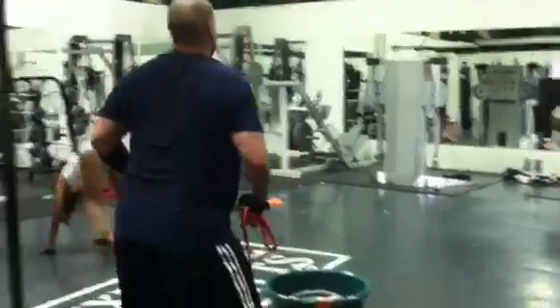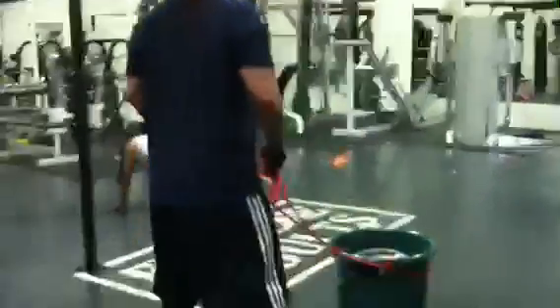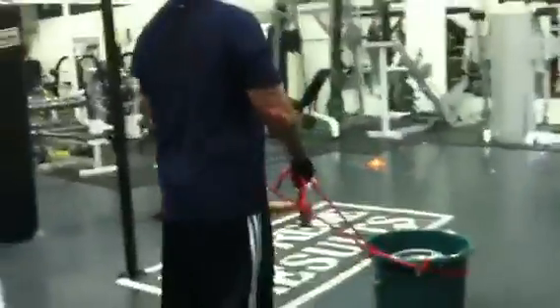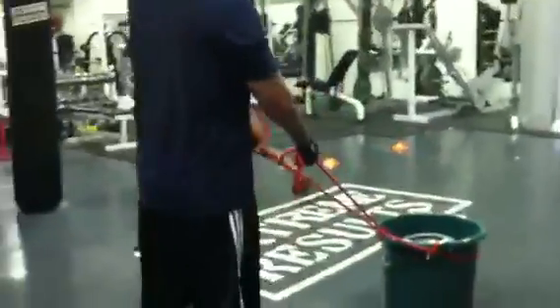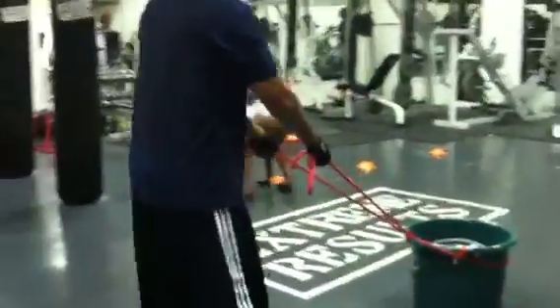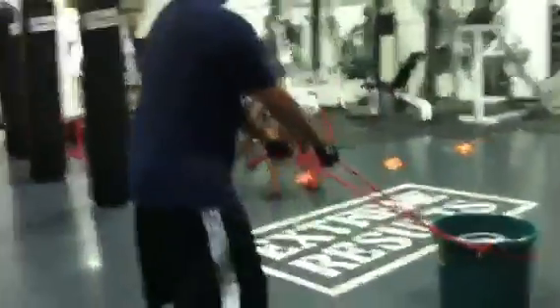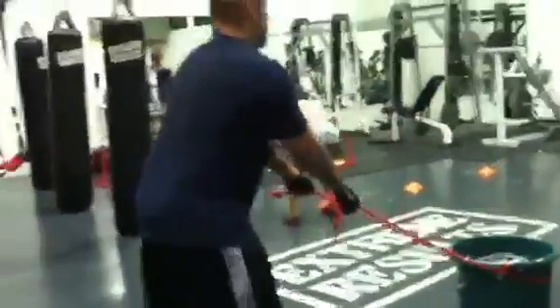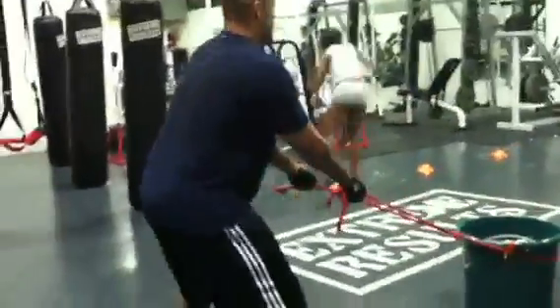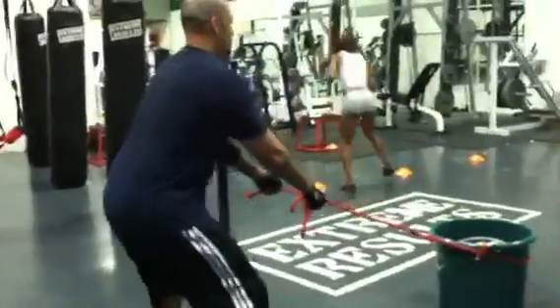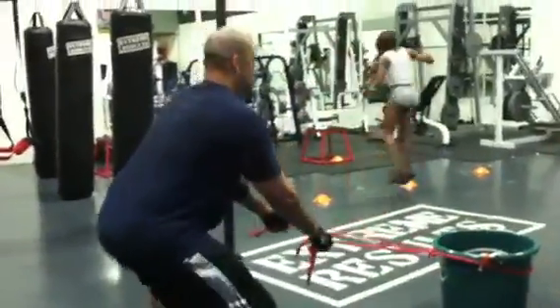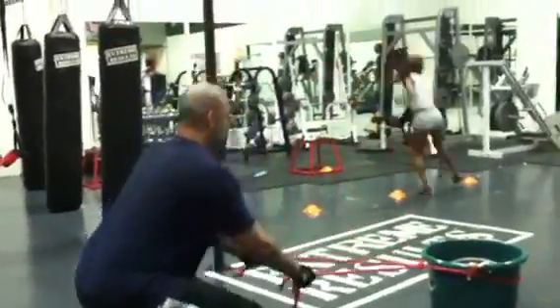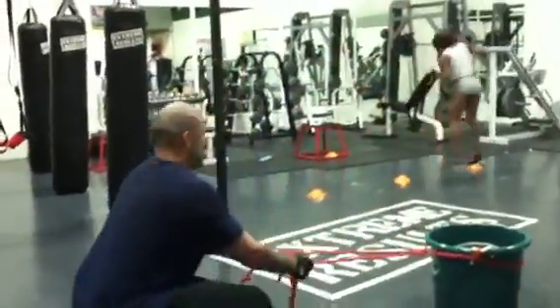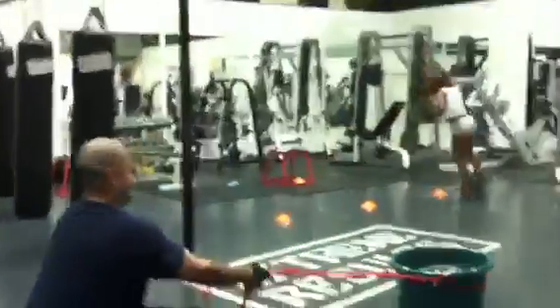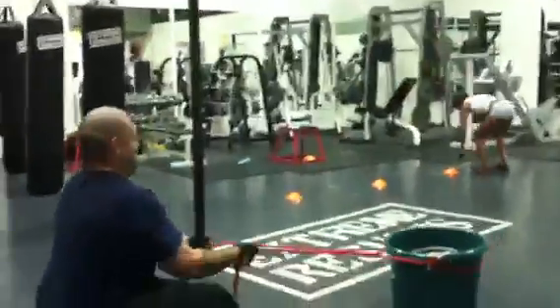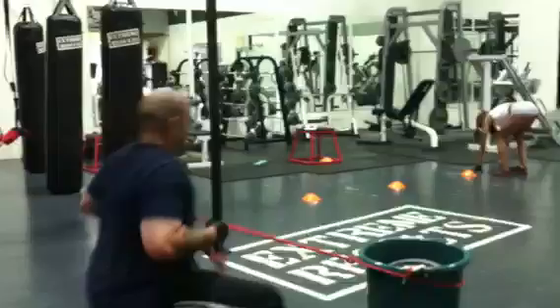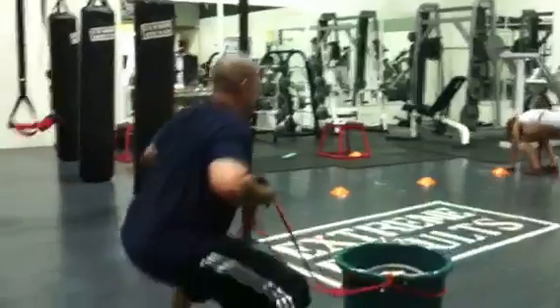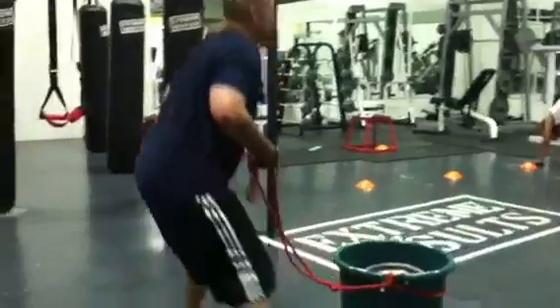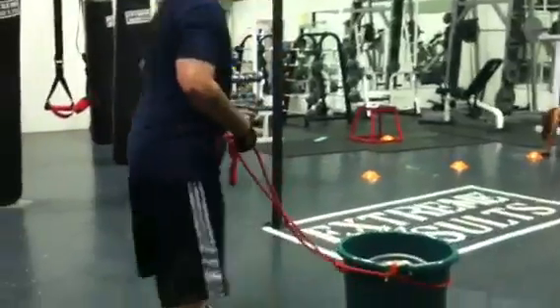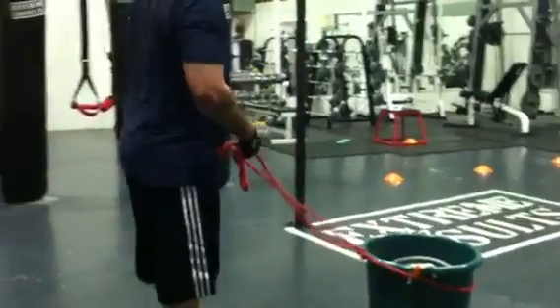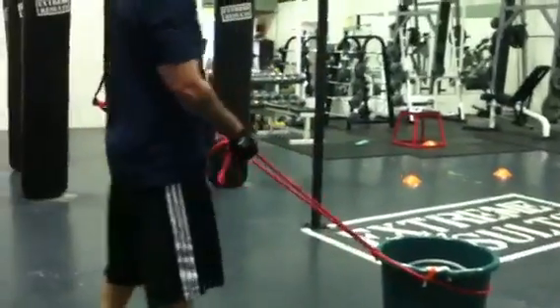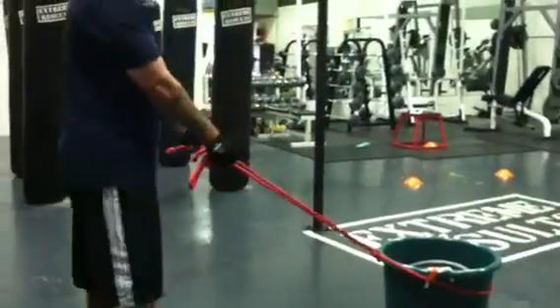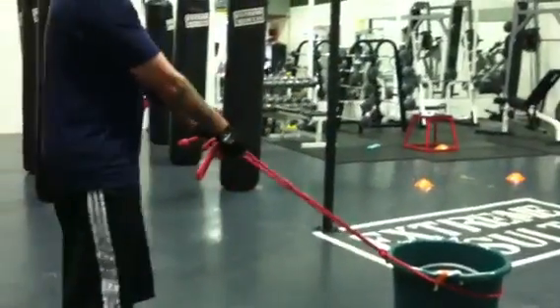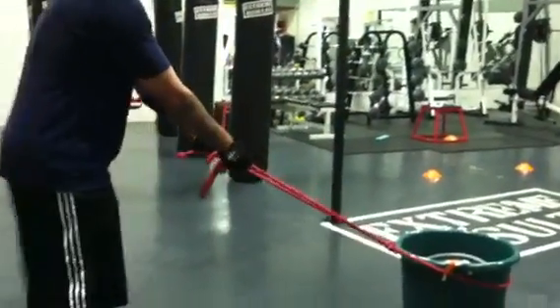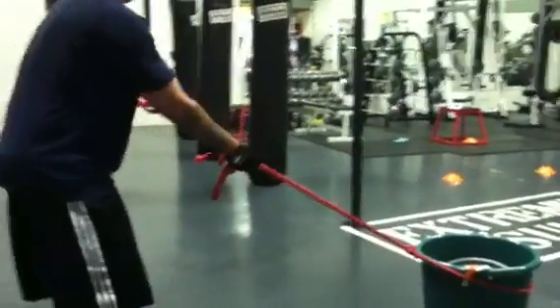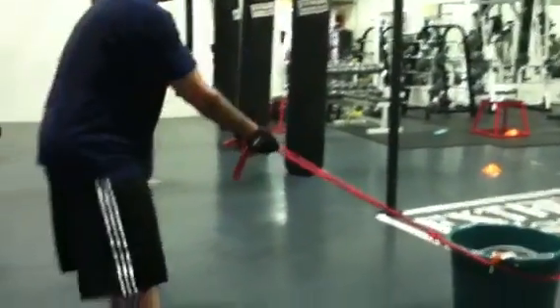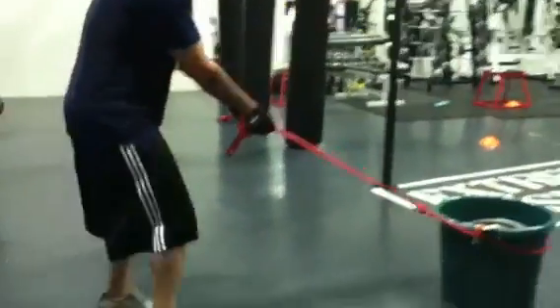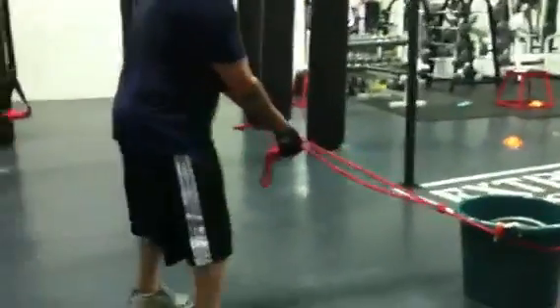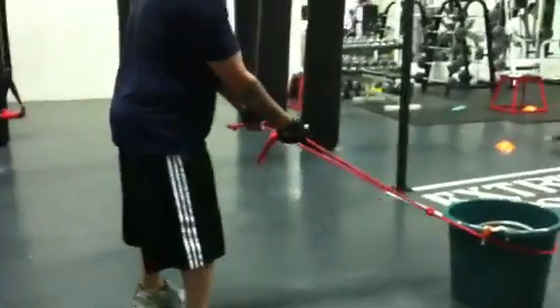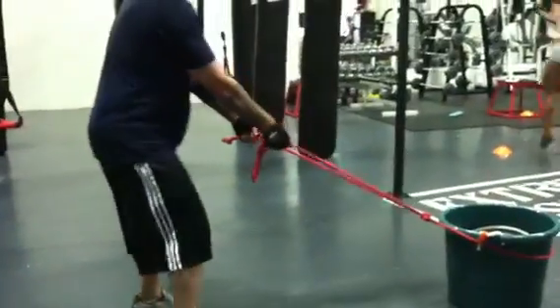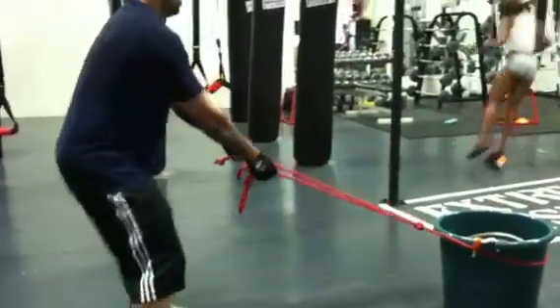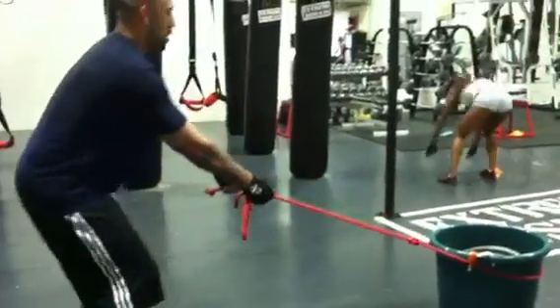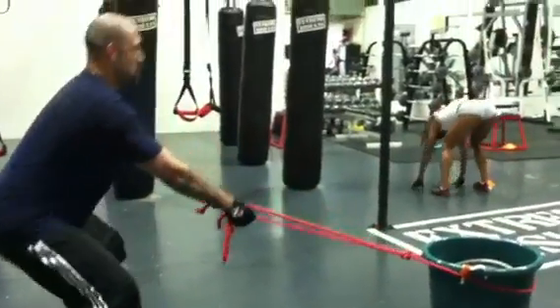Good. This is a circuit that we're doing. This is a bucket pull, so it's a squat with a back row. There's a lot of weights in that tub.